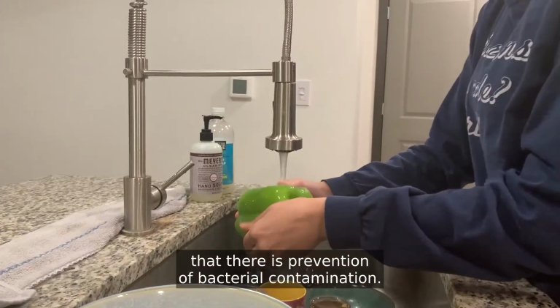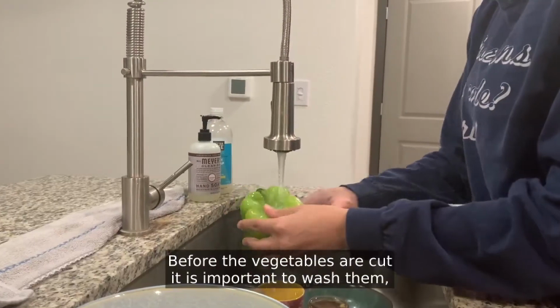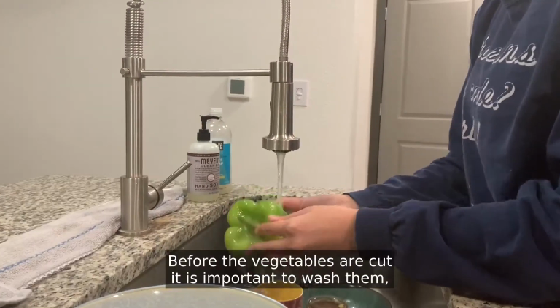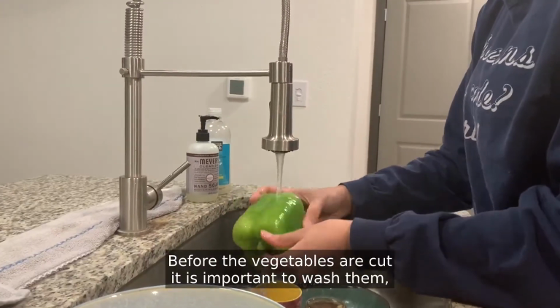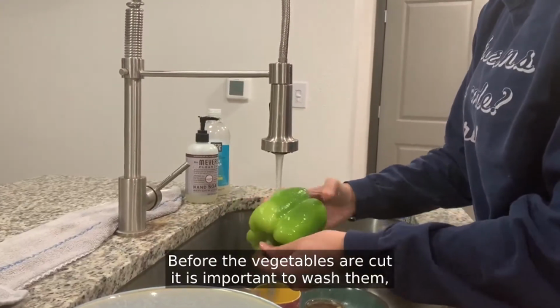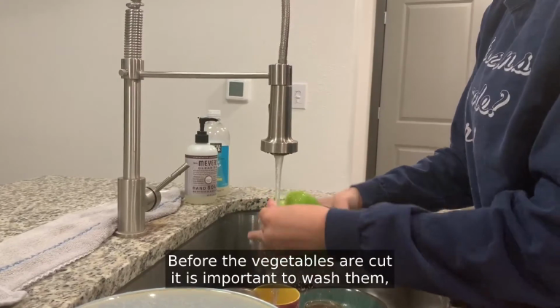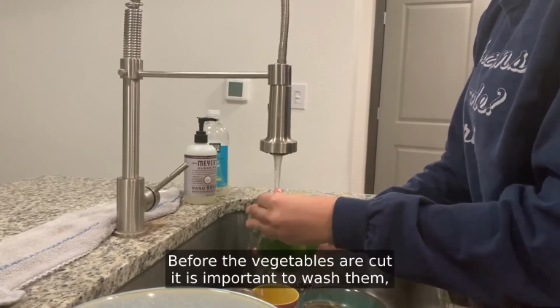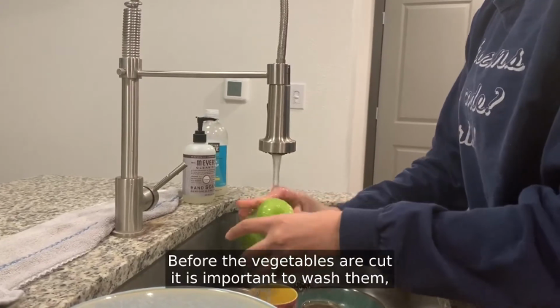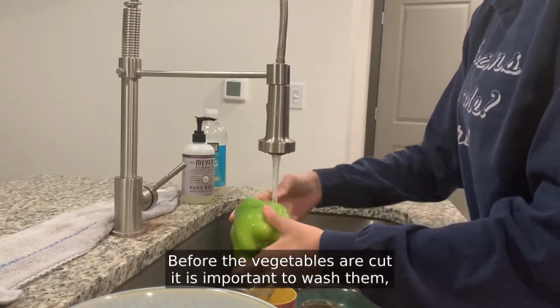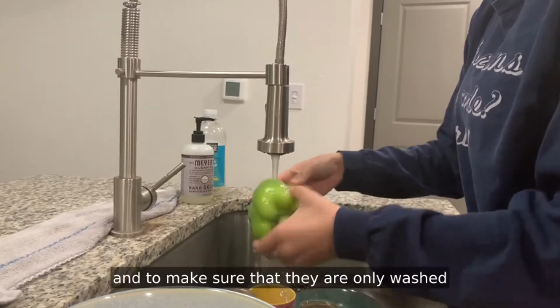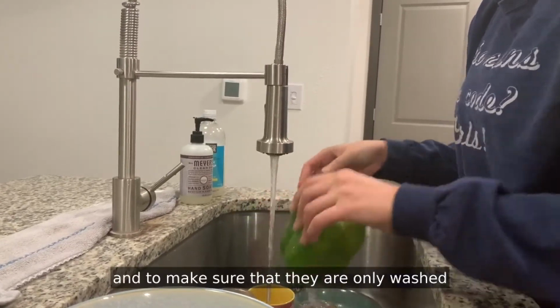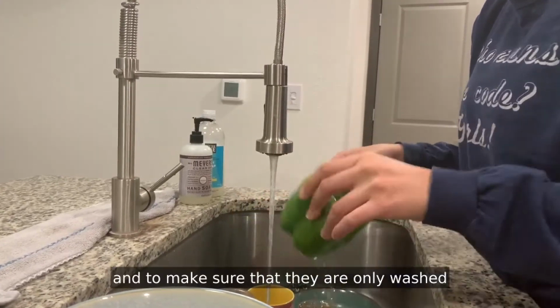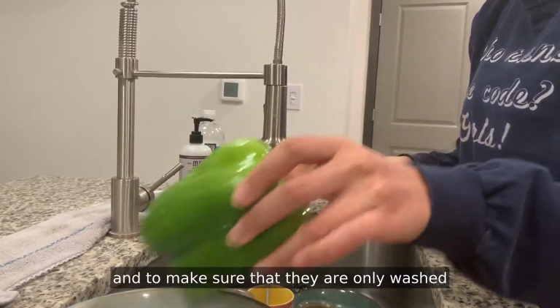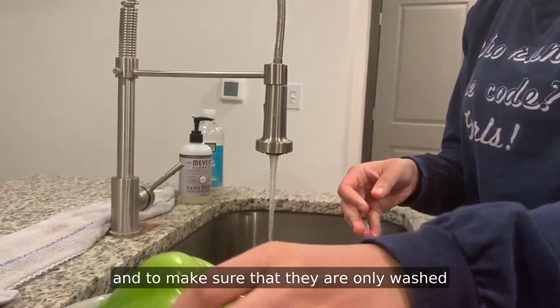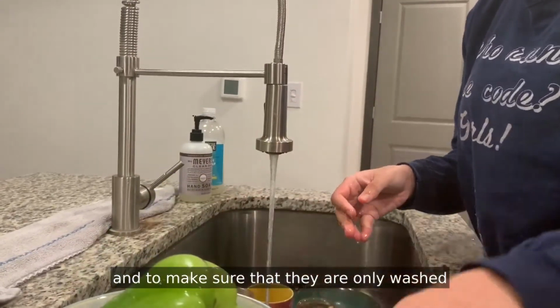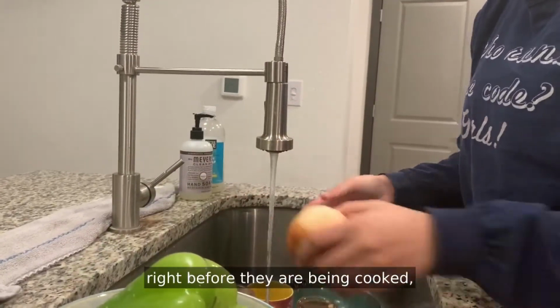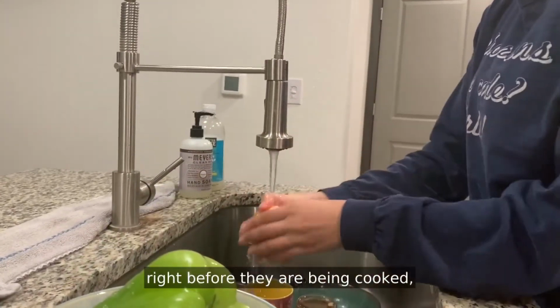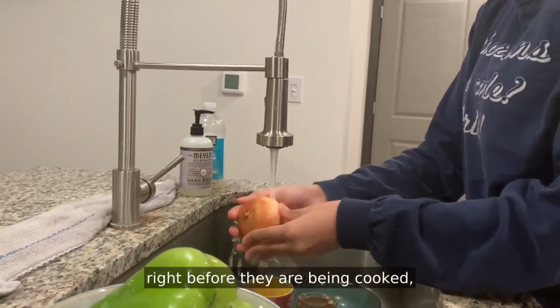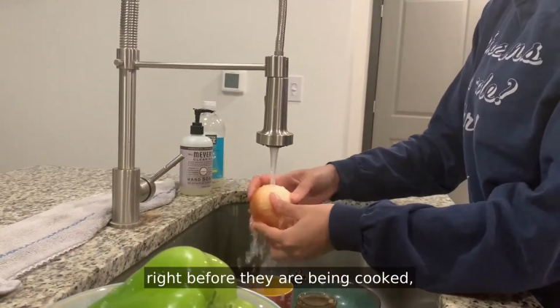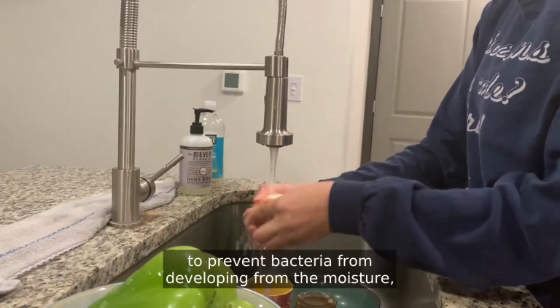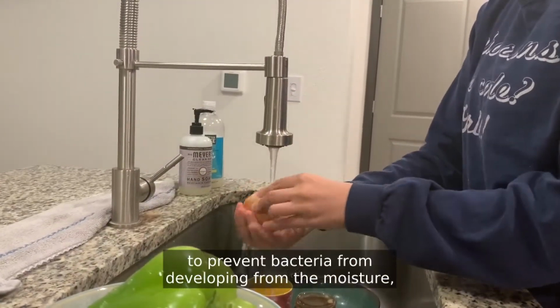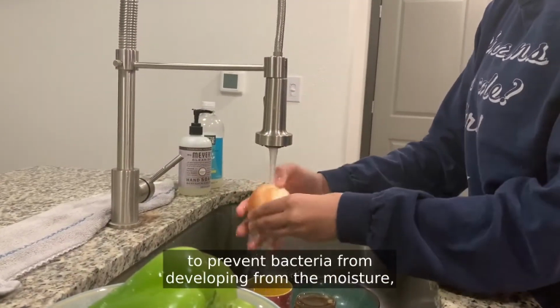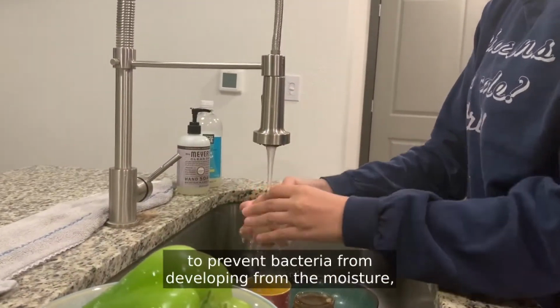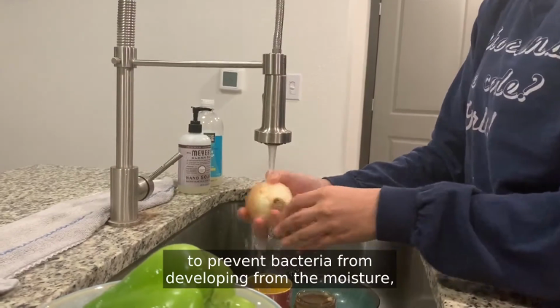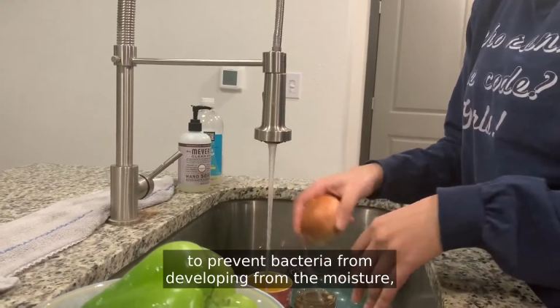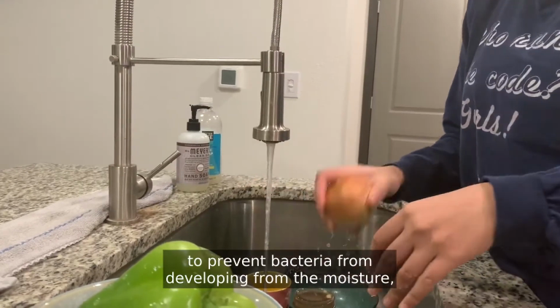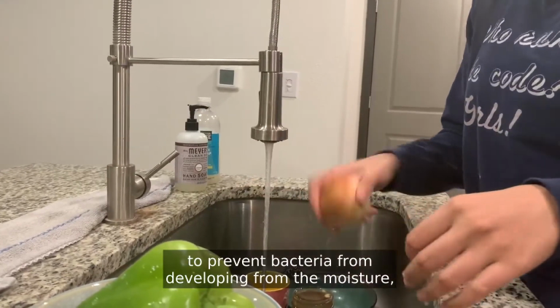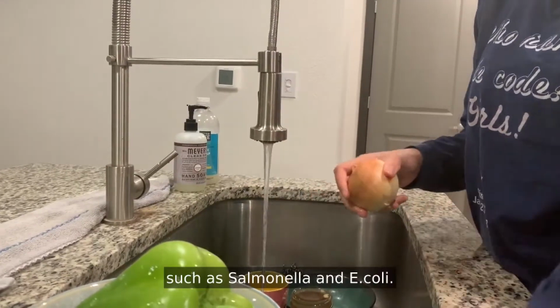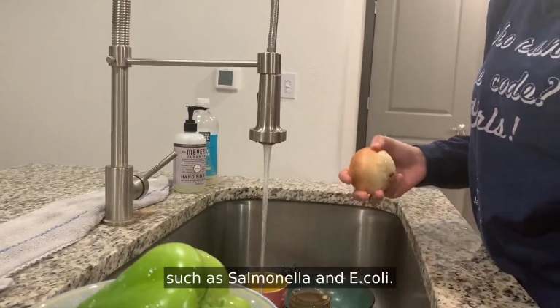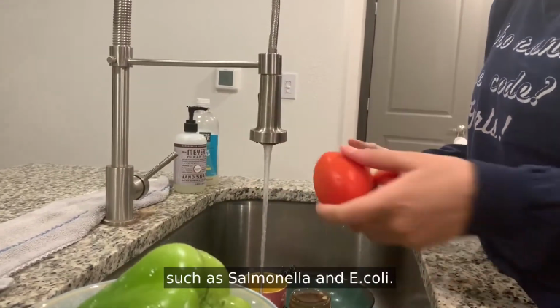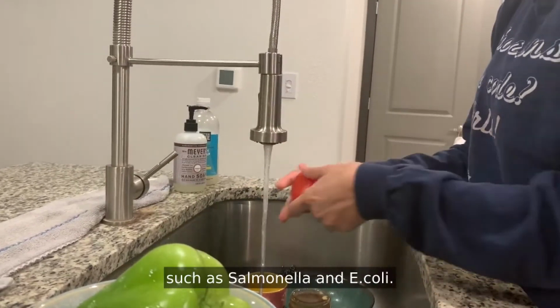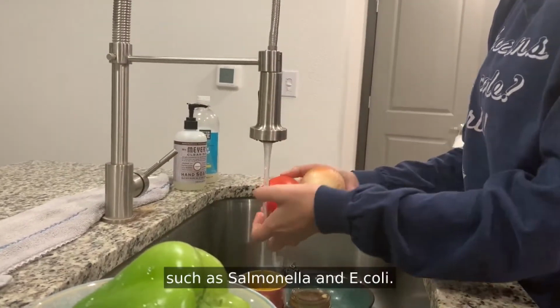Before the vegetables are cut, it is important to wash them, and to make sure that they are only washed right before they are being cooked, to prevent bacteria from developing from the moisture, such as salmonella and E. coli.